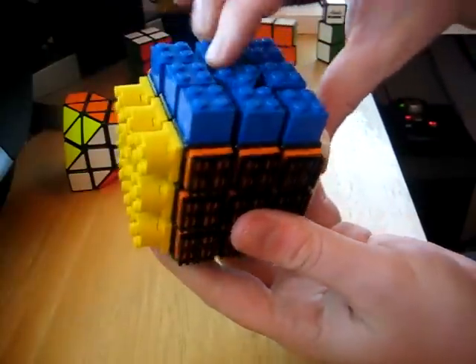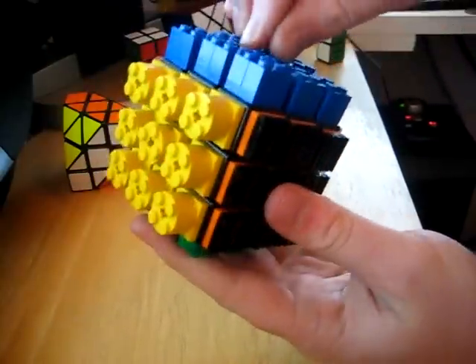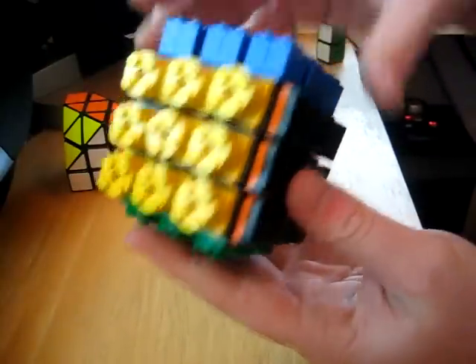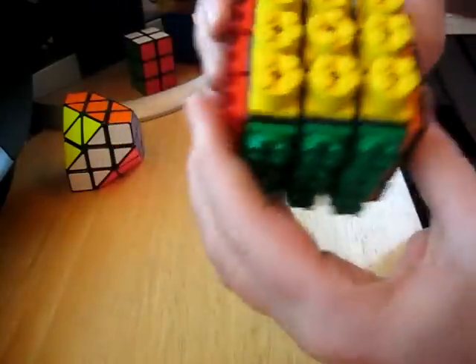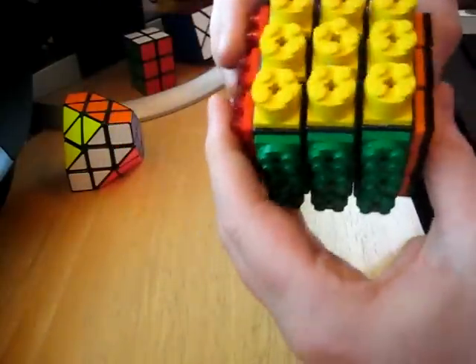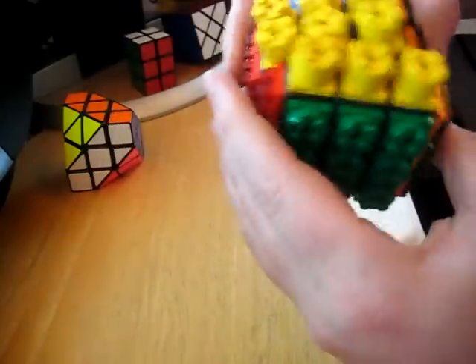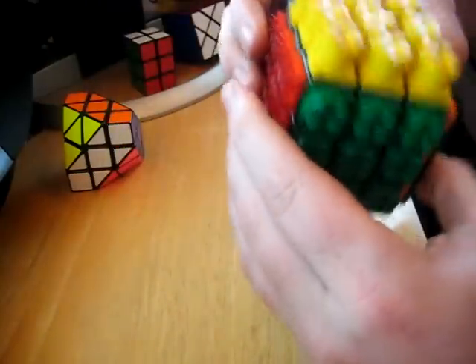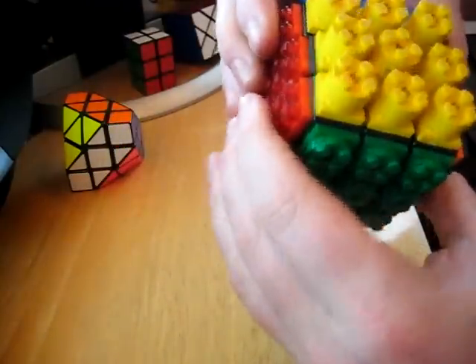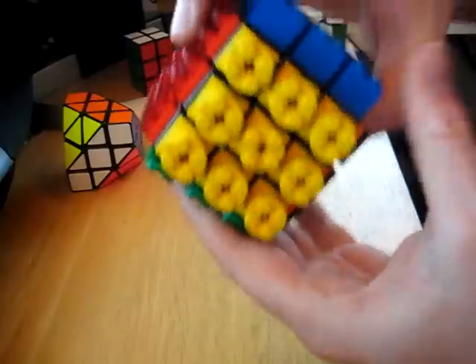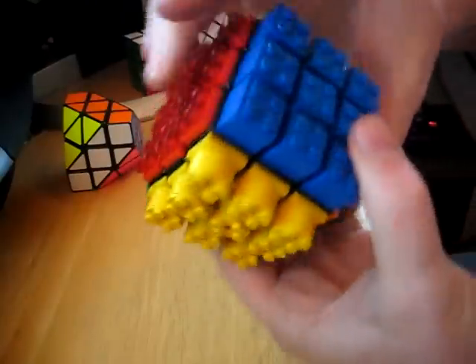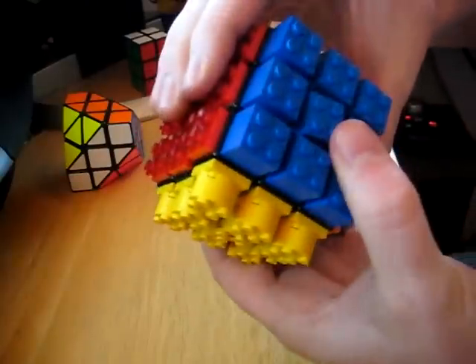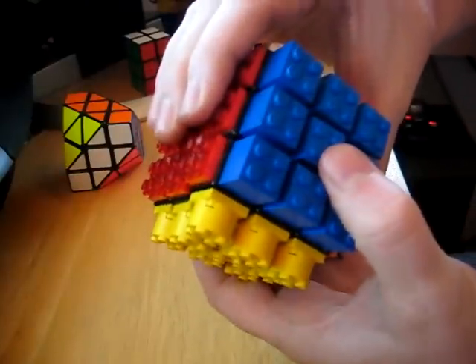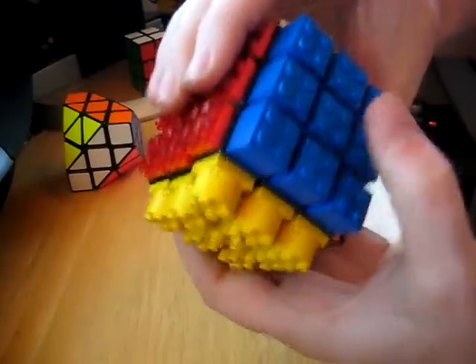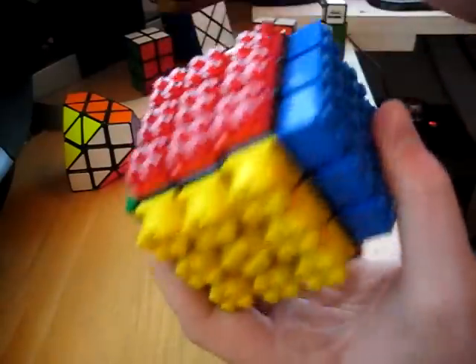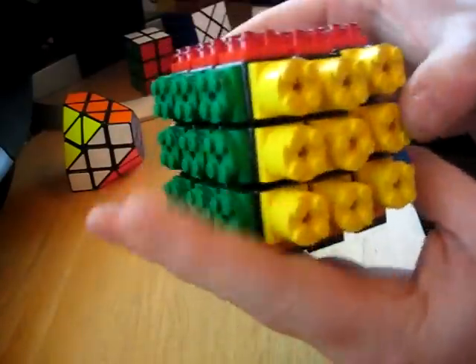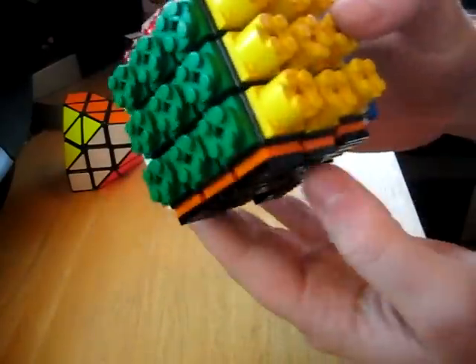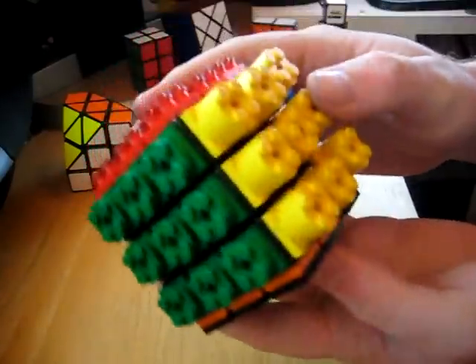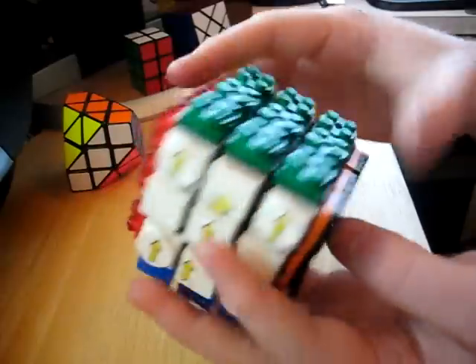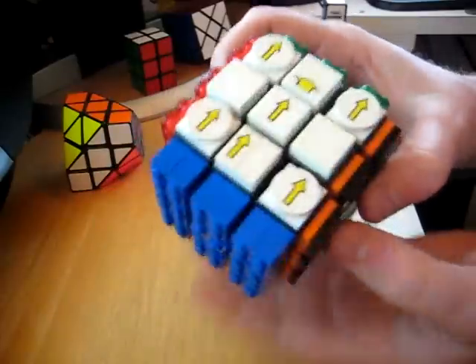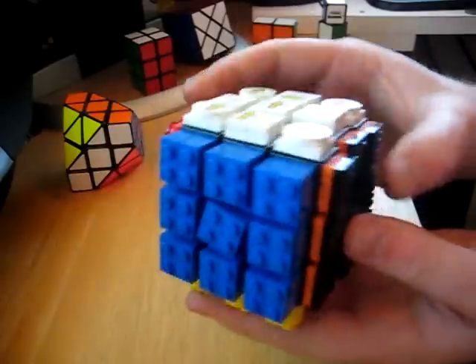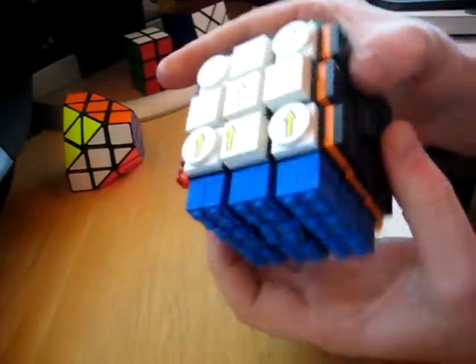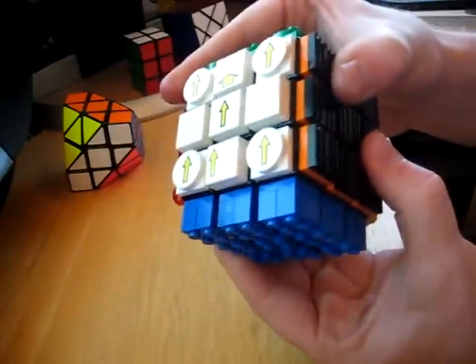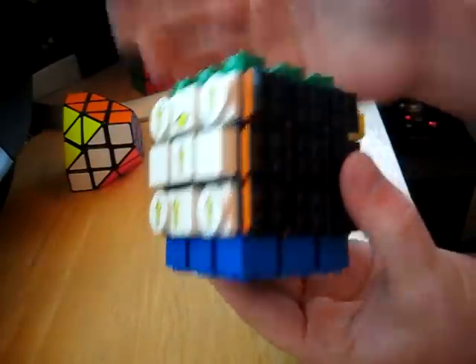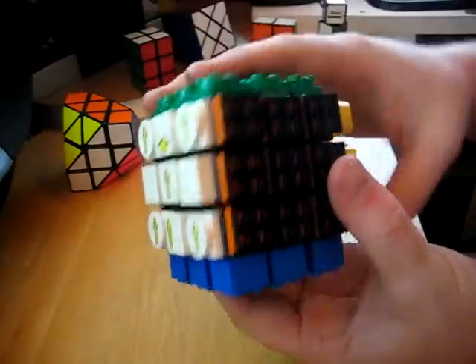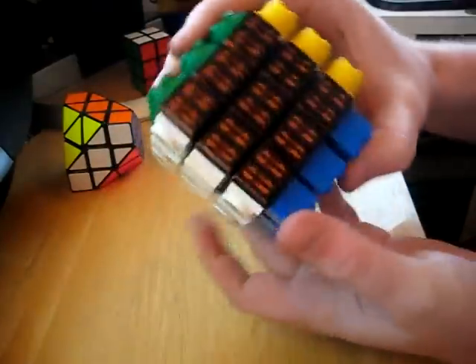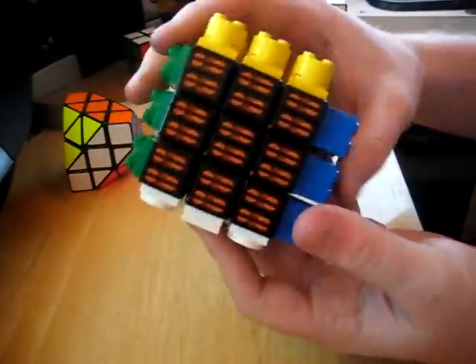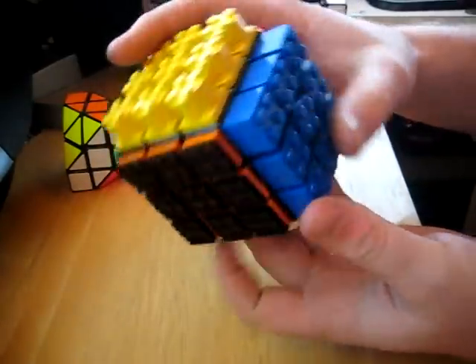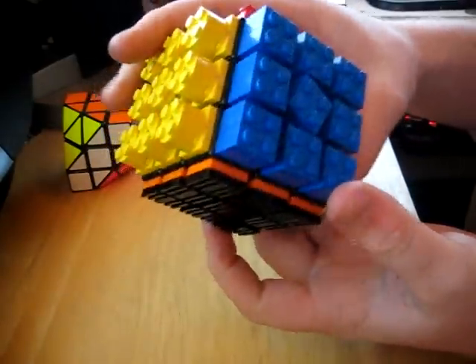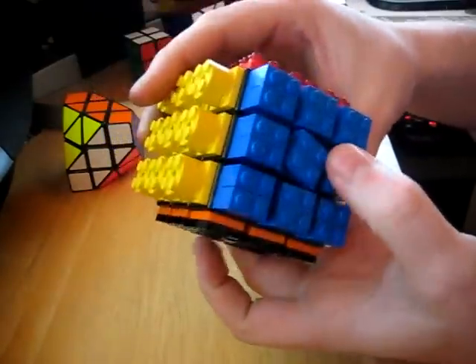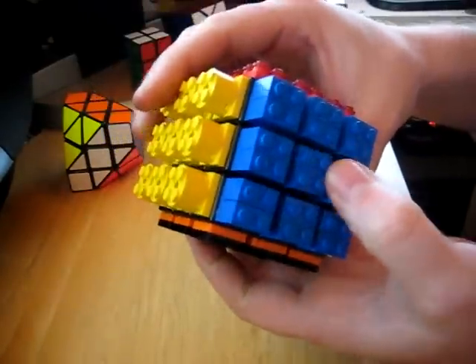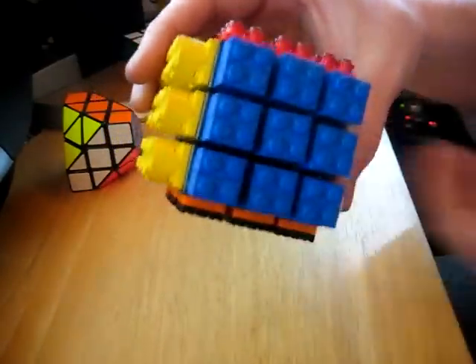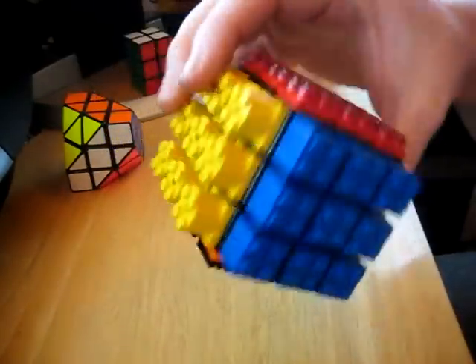Anyway, it's a lot of fun to customize. I recommend building one of these — it's very simple. You just get the Legos and you glue them onto the cube with super glue. Very easy, and it's a lot of fun. Go ahead and give it a try.